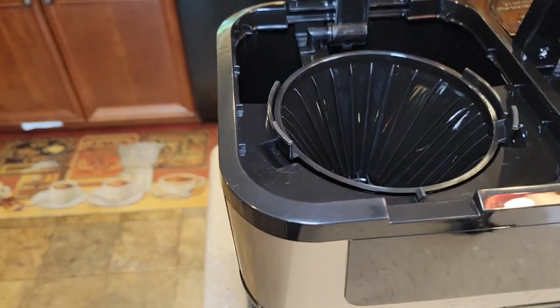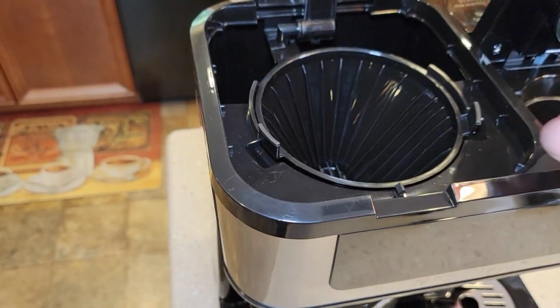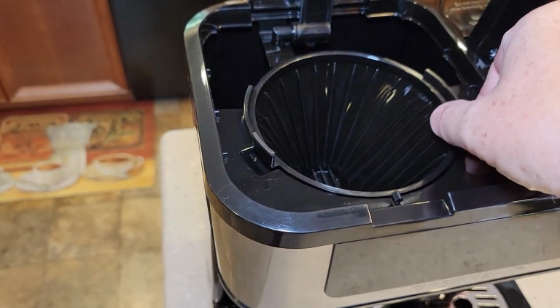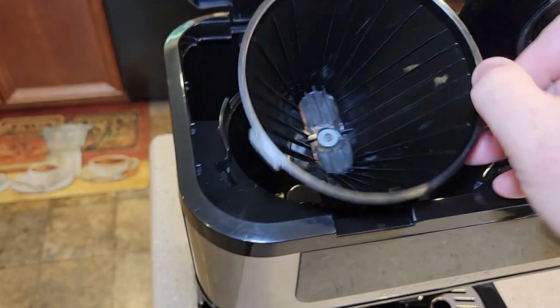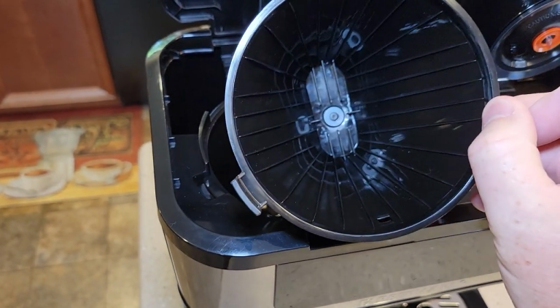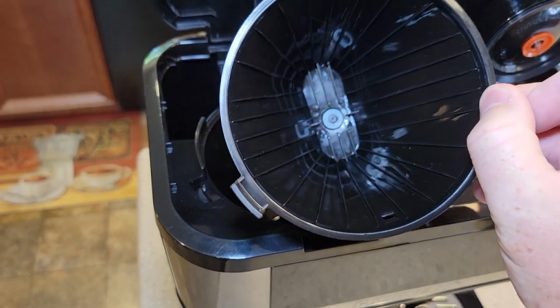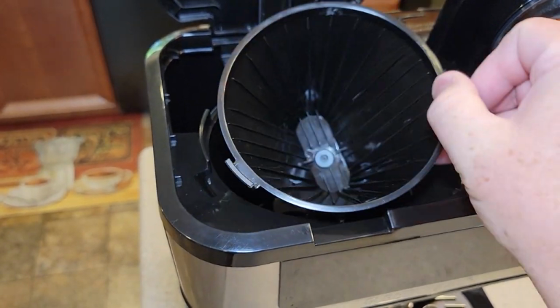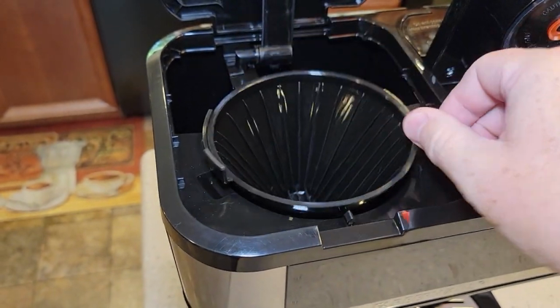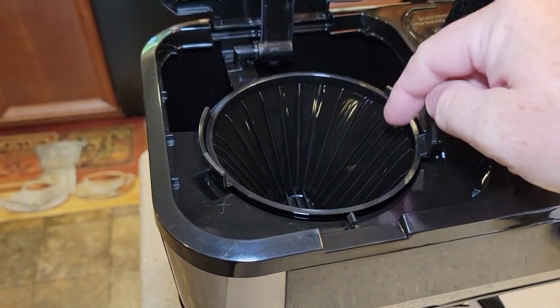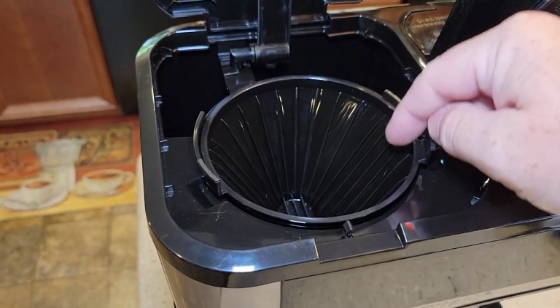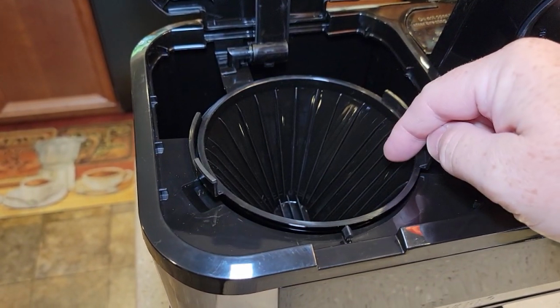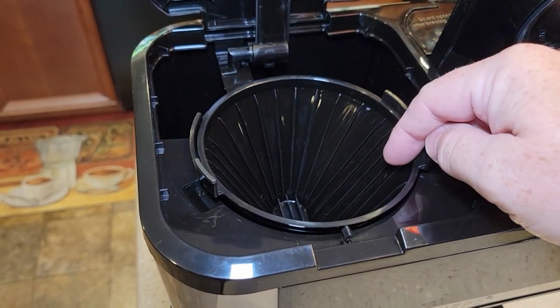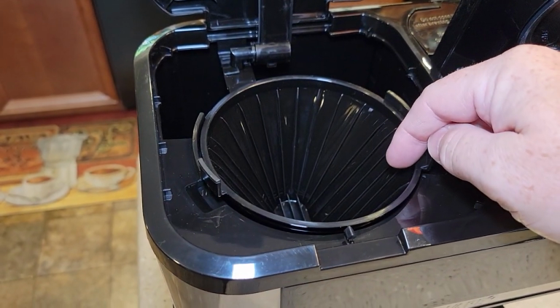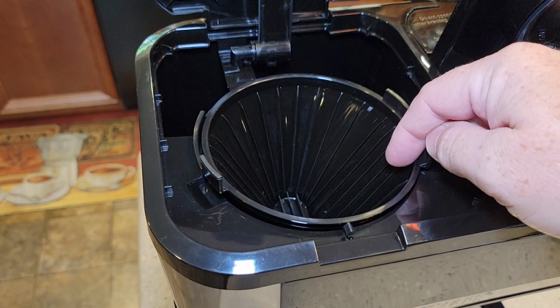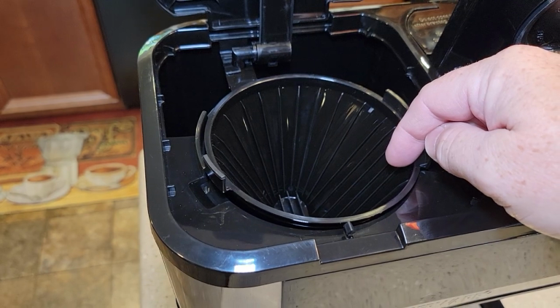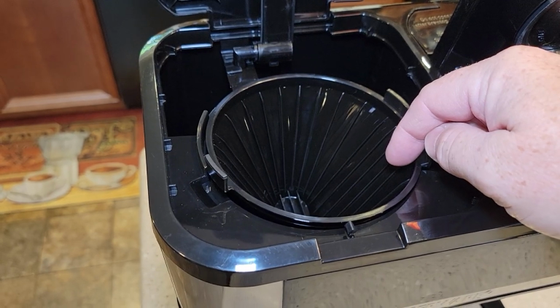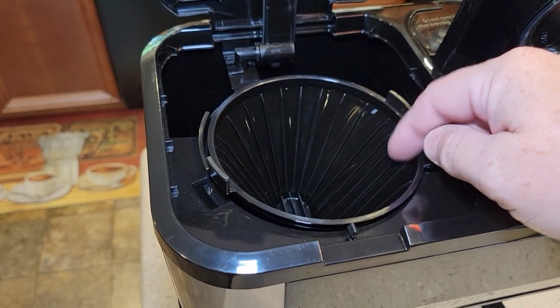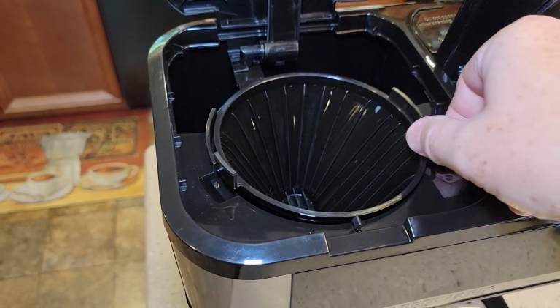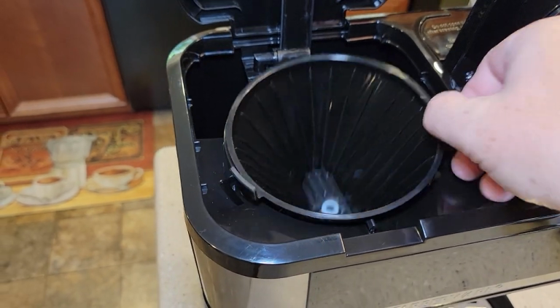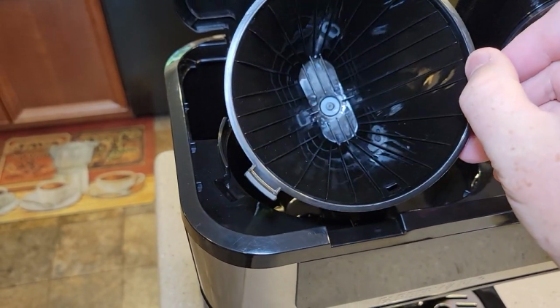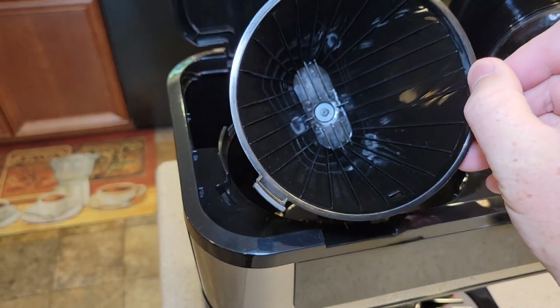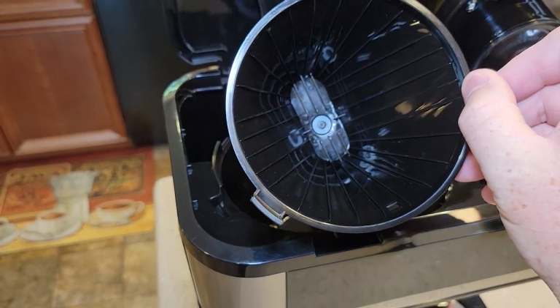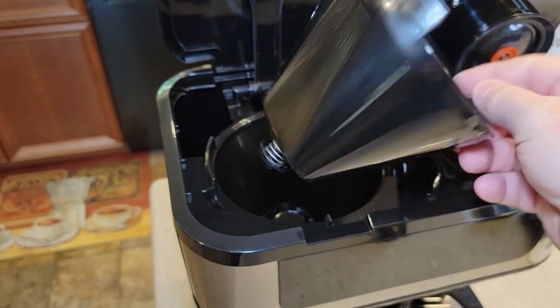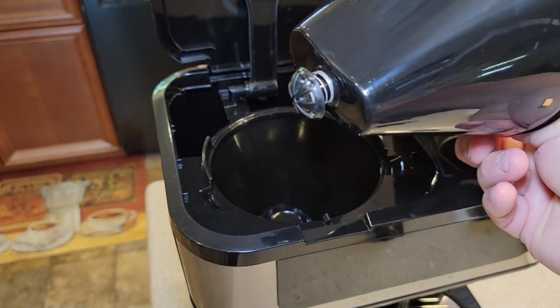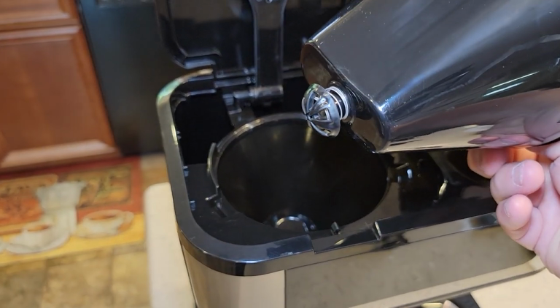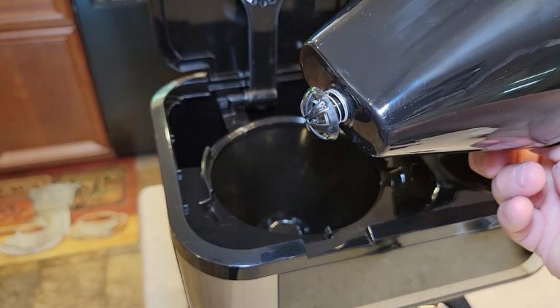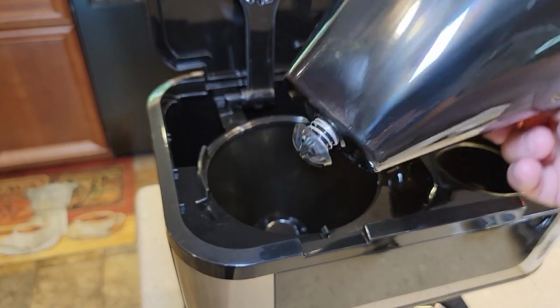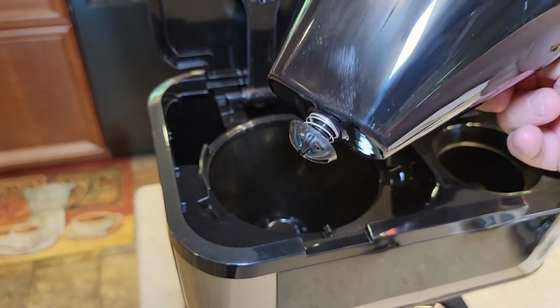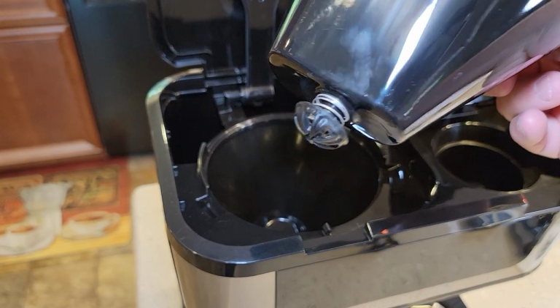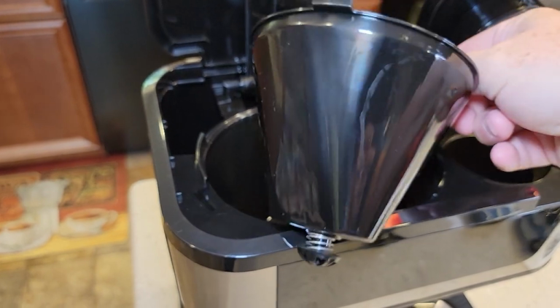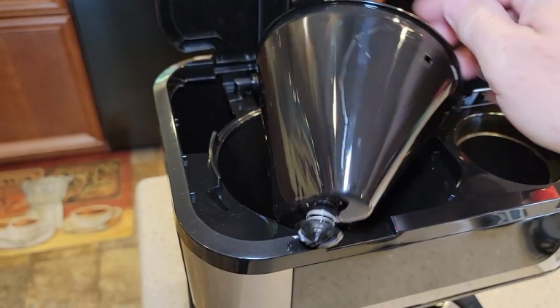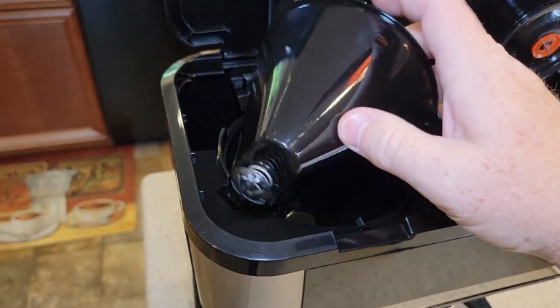Over here on the coffee side, this is your brew basket. You have to put a reusable filter or a paper filter — a number four cone filter — in here. It's got pause brewing with that plunger.